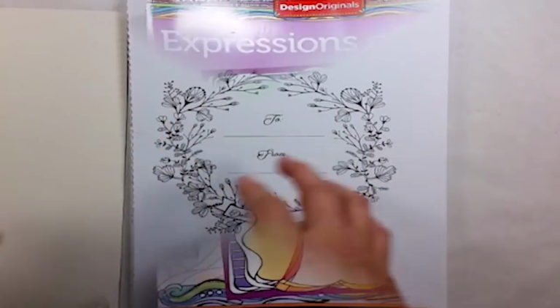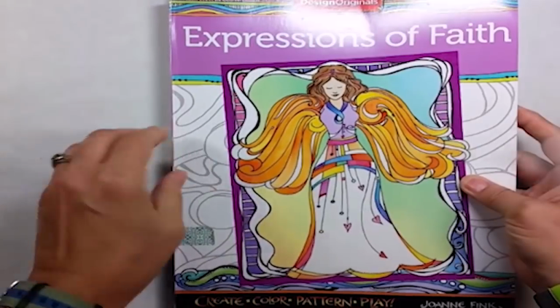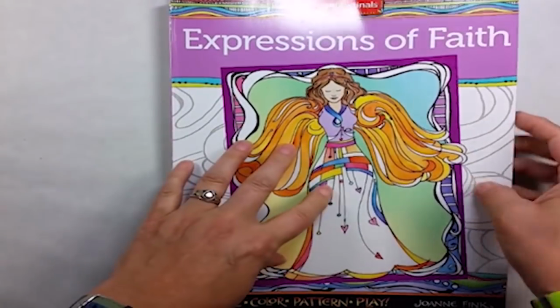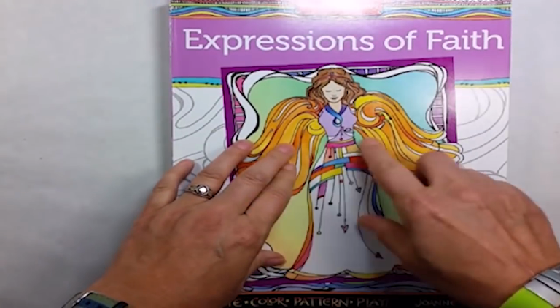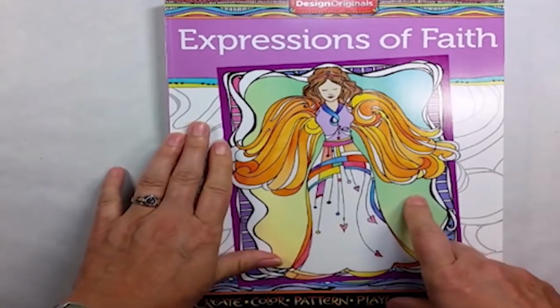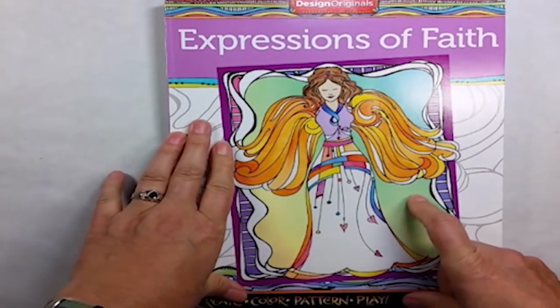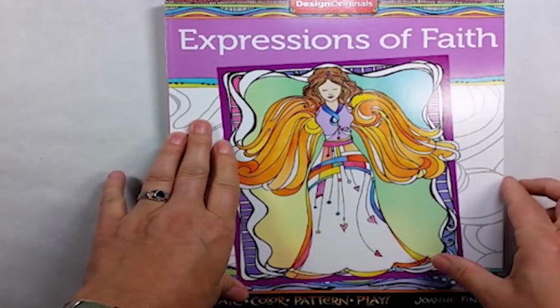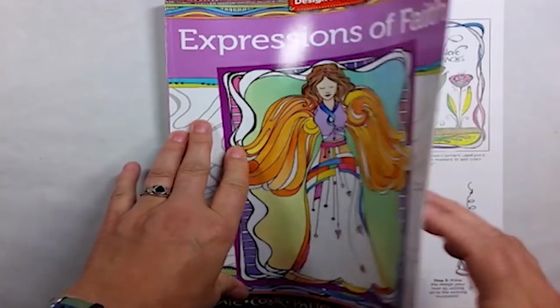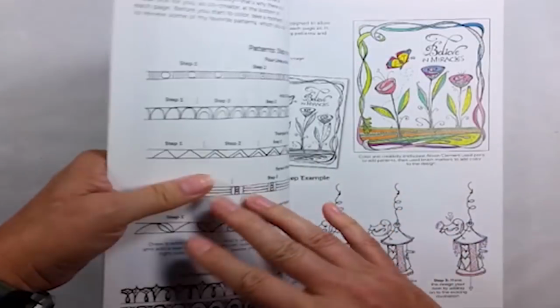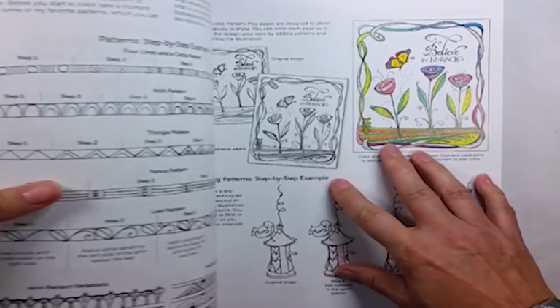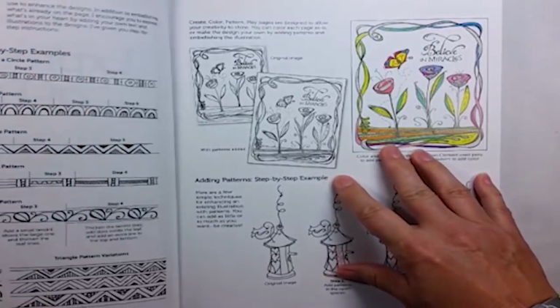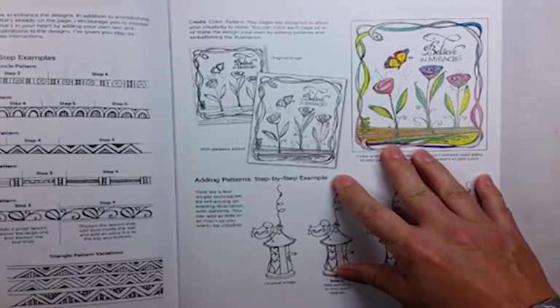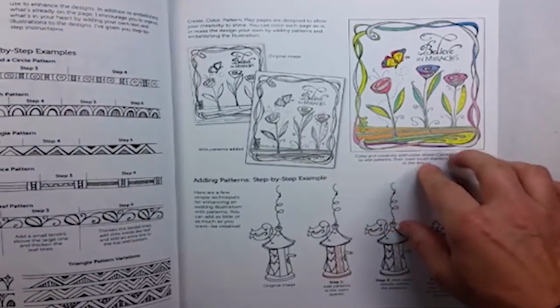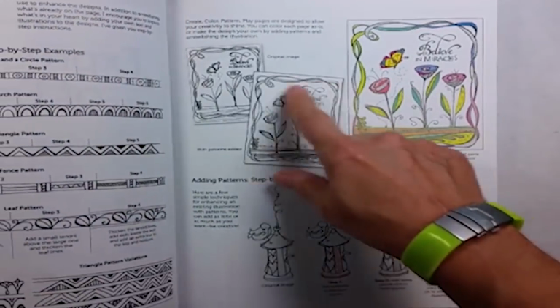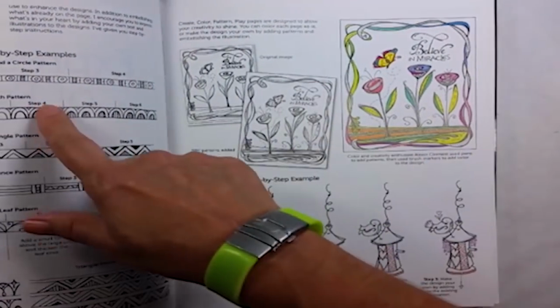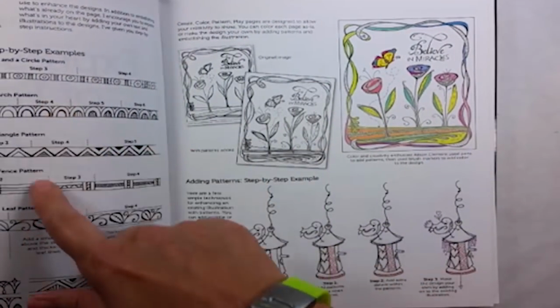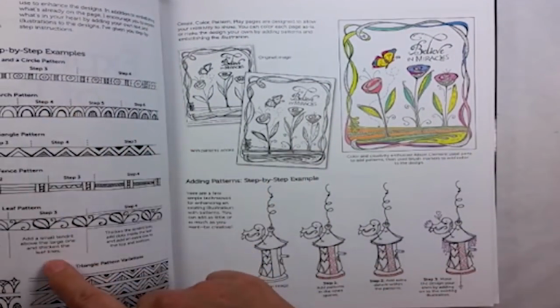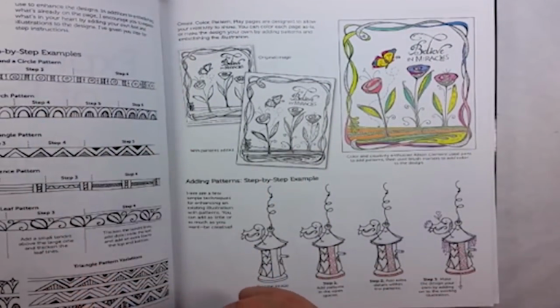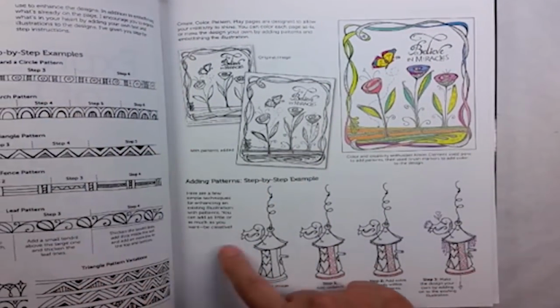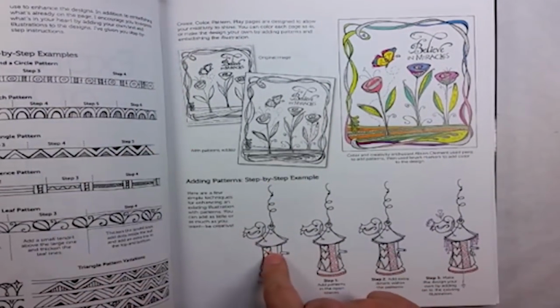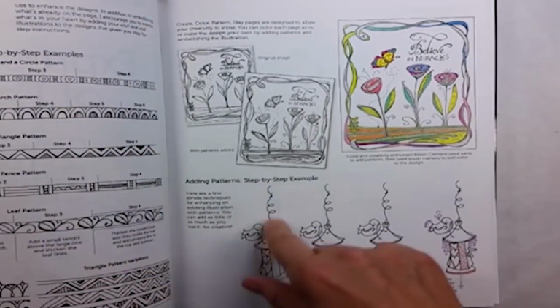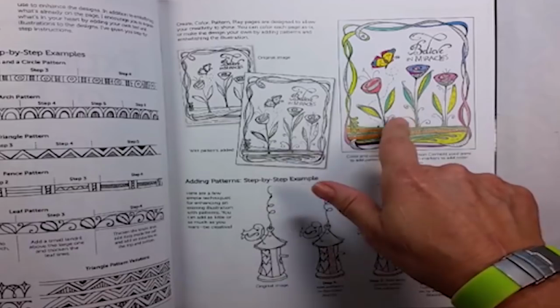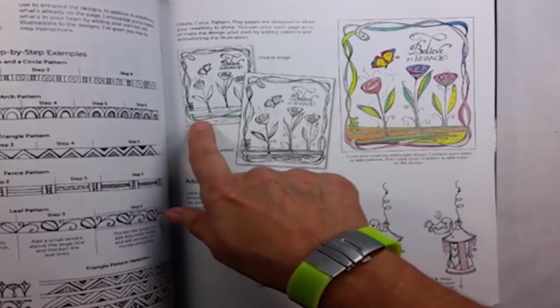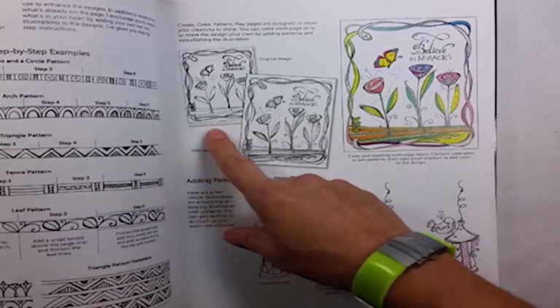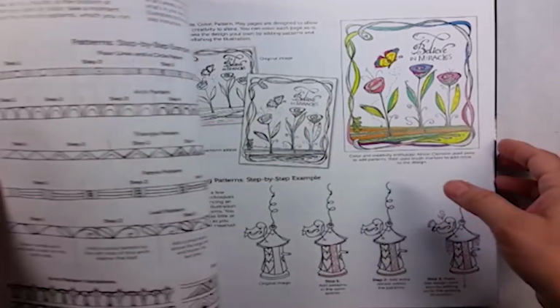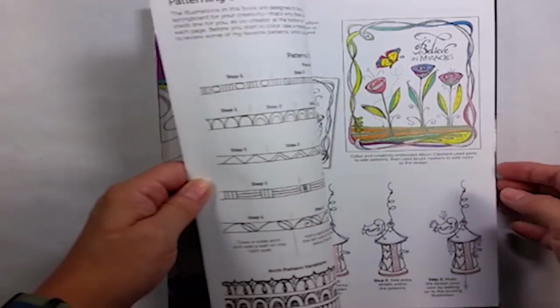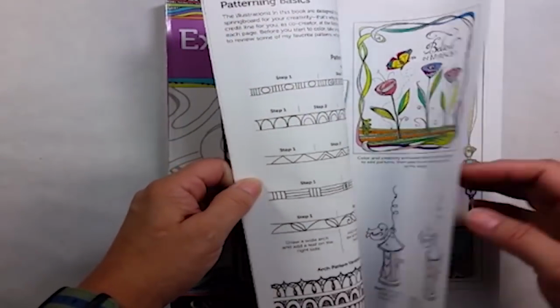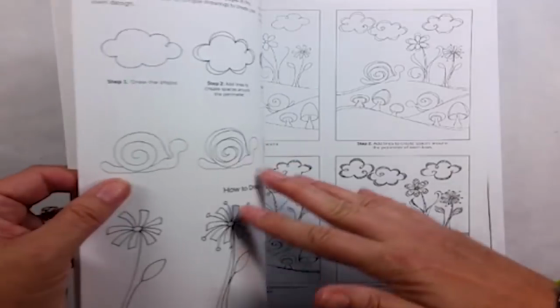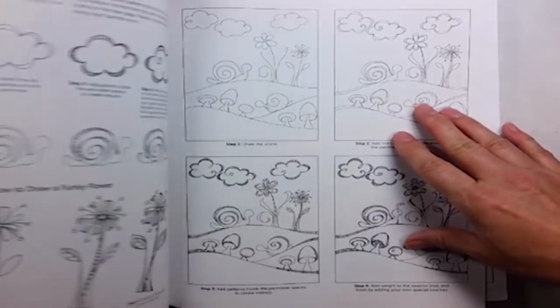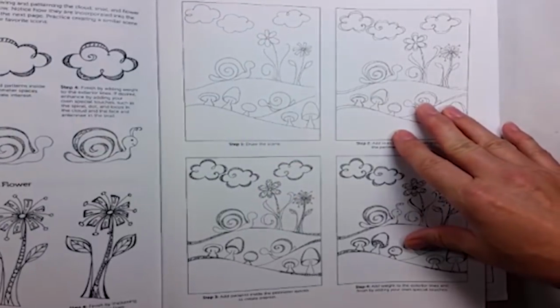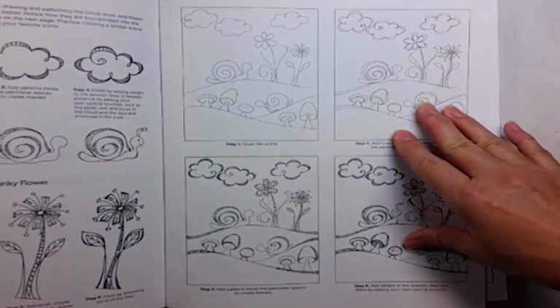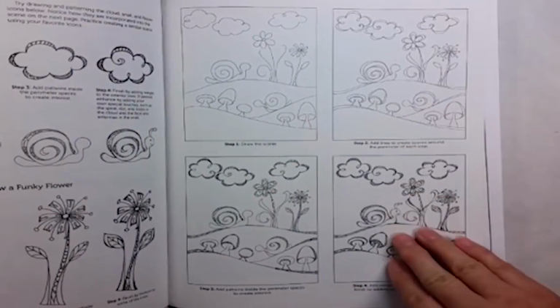I really am loving the Expressions of Faith book by Joanne Fink. She gives us examples of how to take her illustrations and add our own doodles and drawings to the pages to make it more personal to us.